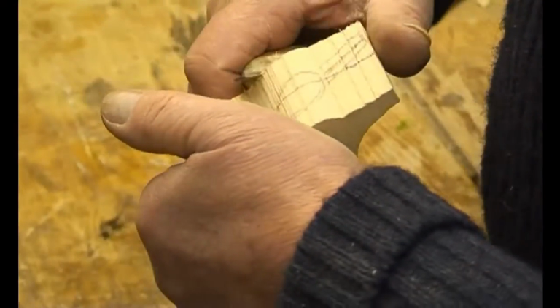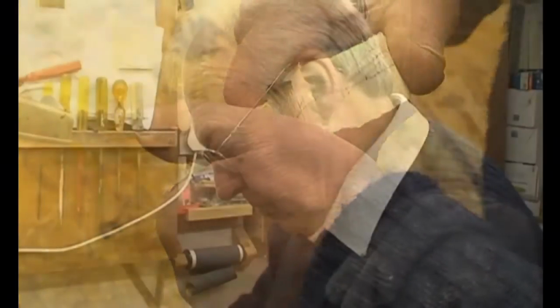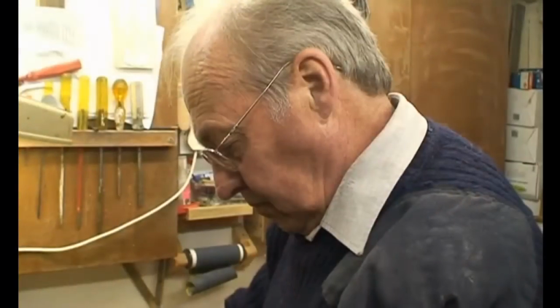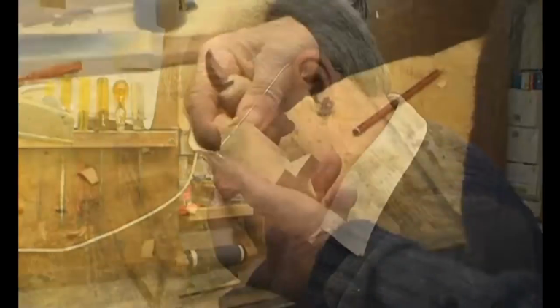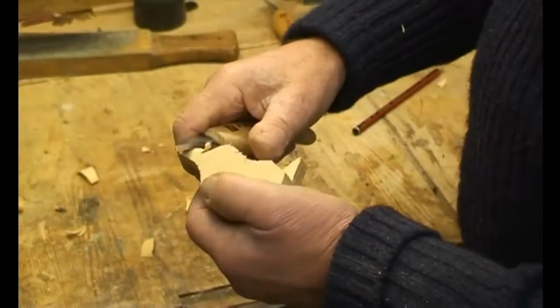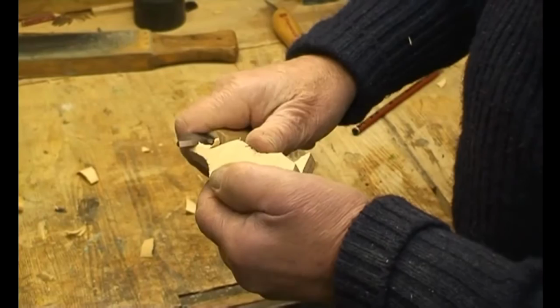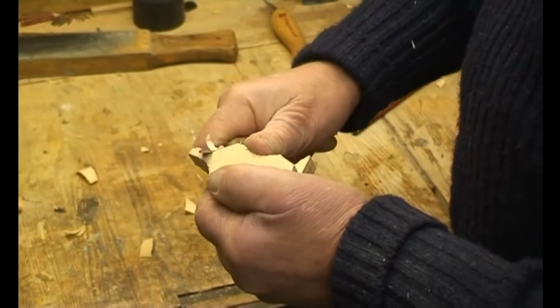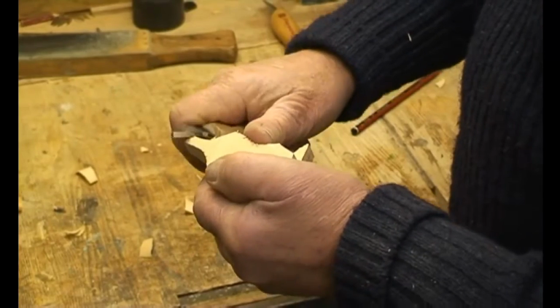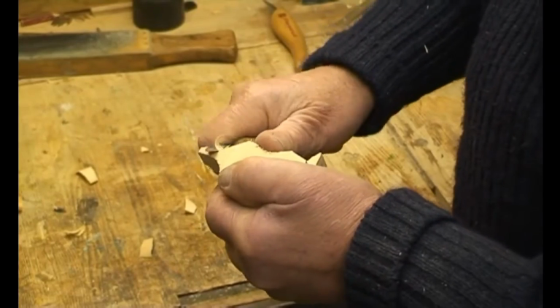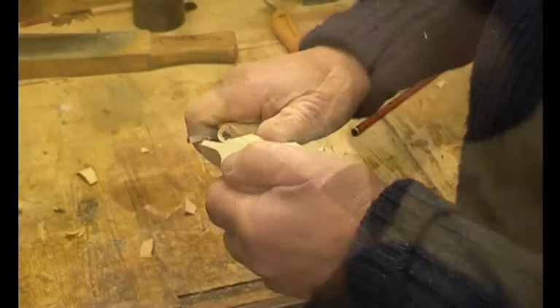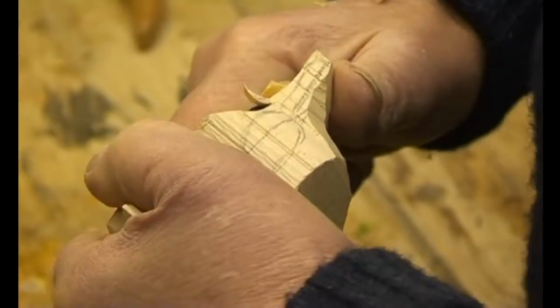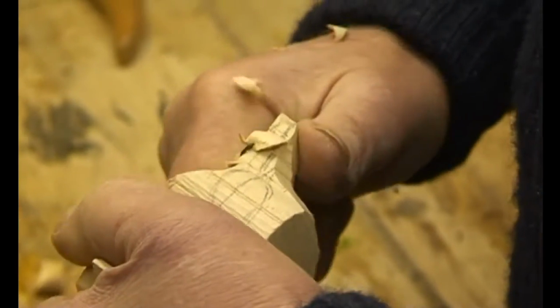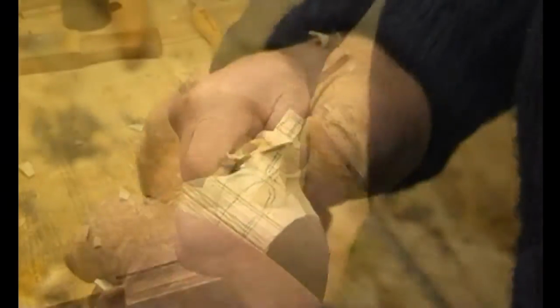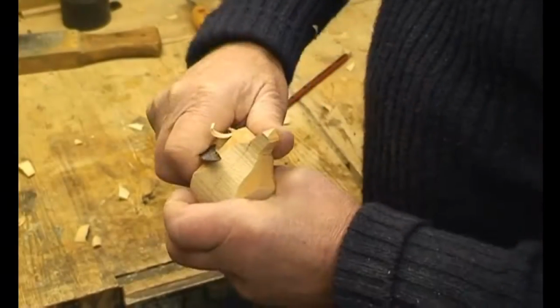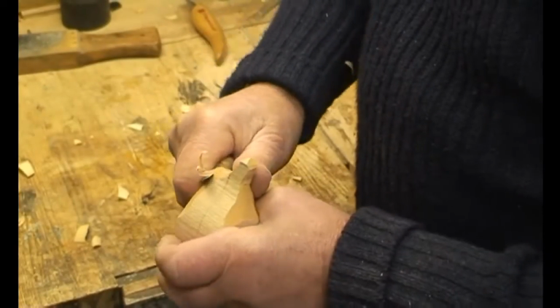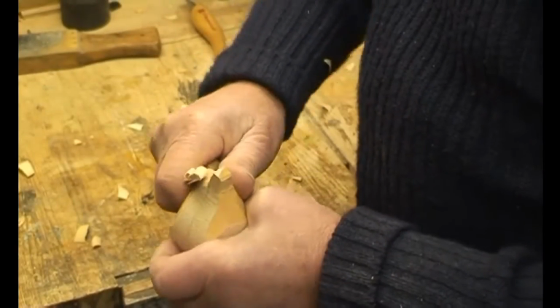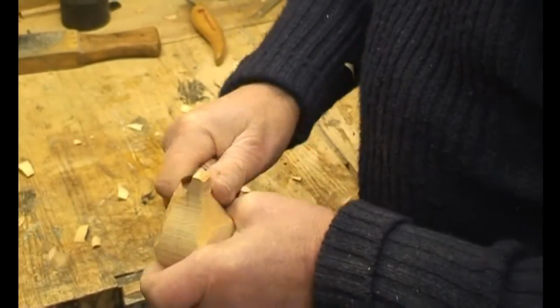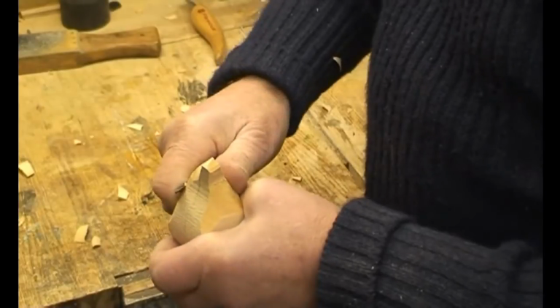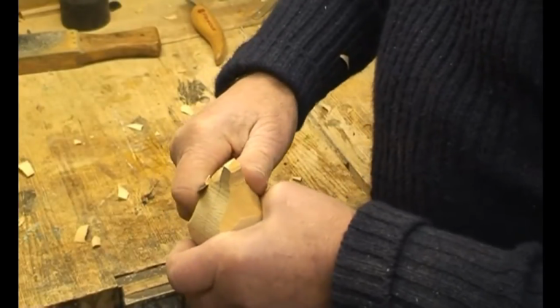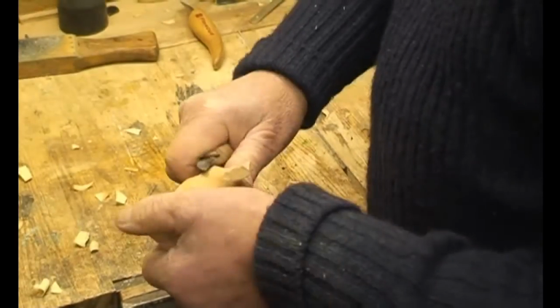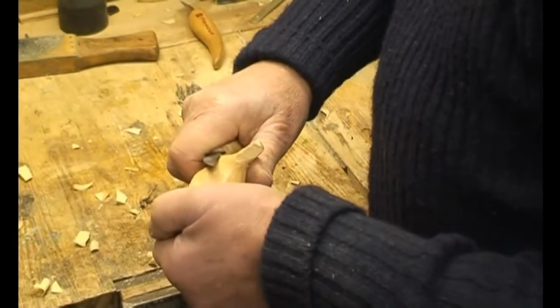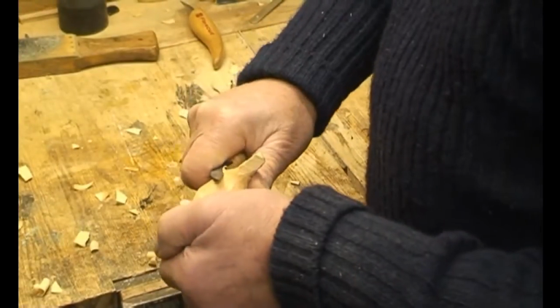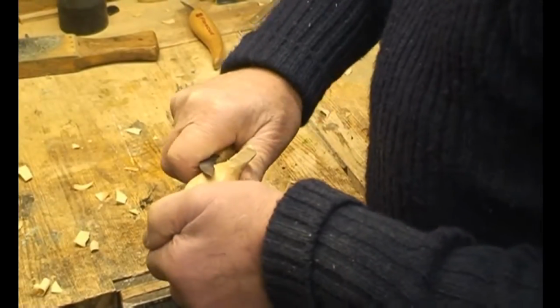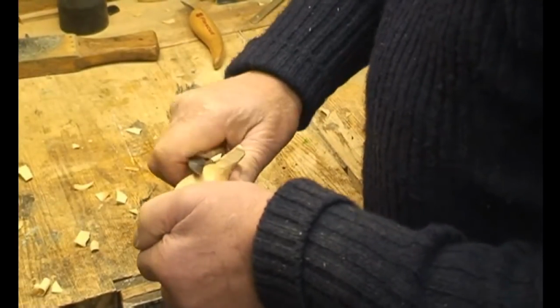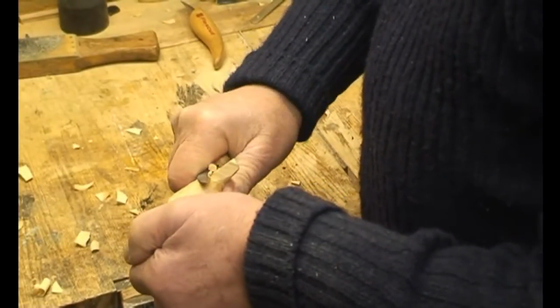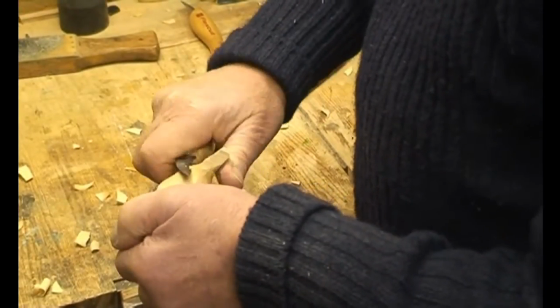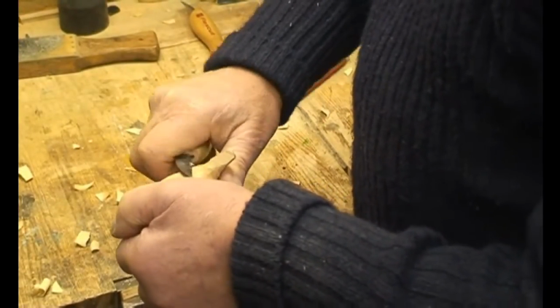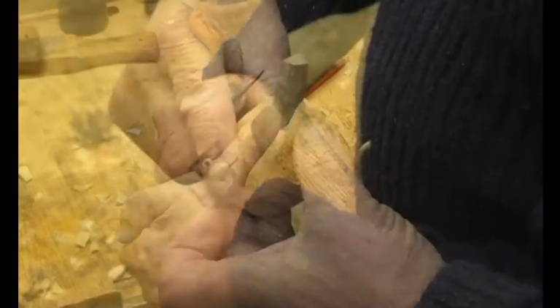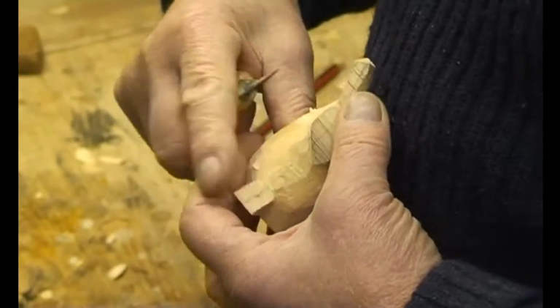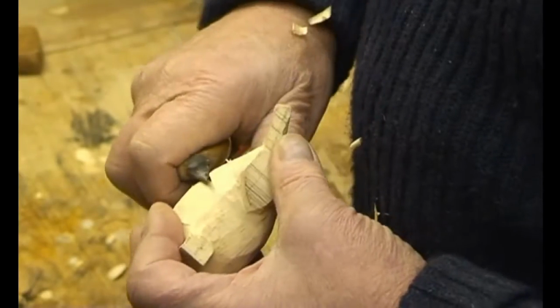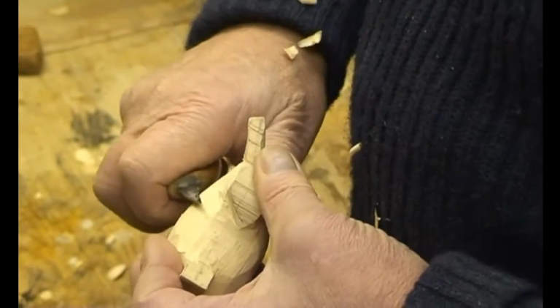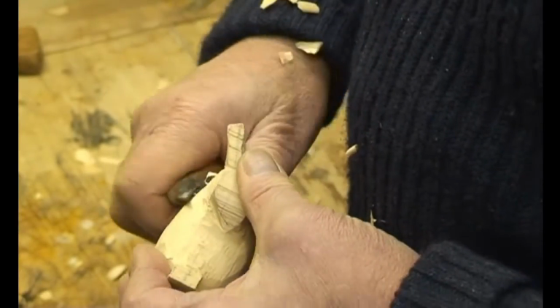The initial carving is done with what we call a roughing out knife. This gives a rough outline of the shapes that we require. We then move to a detailed knife to give the more detailed features of the carving.